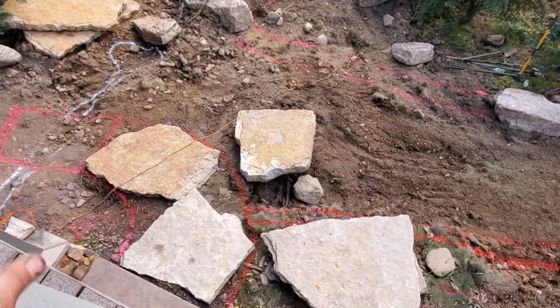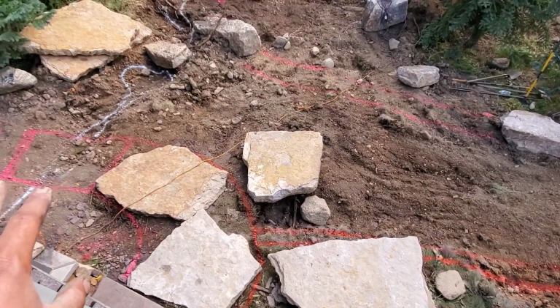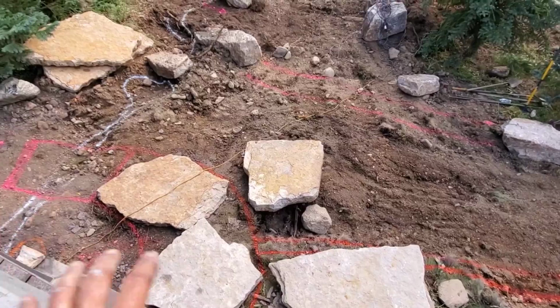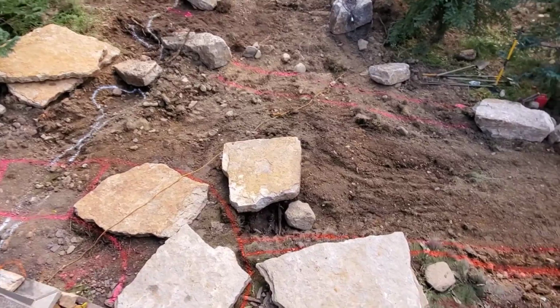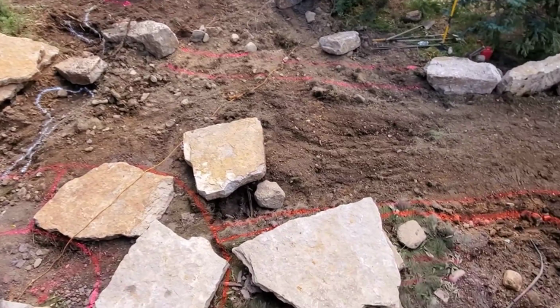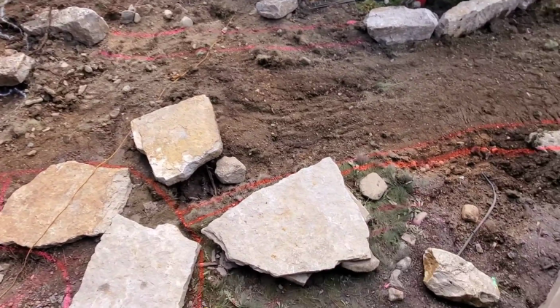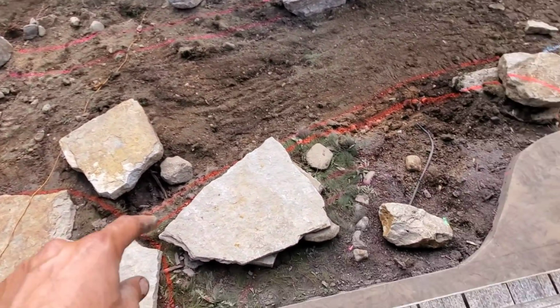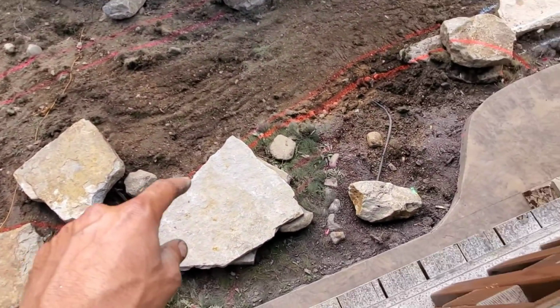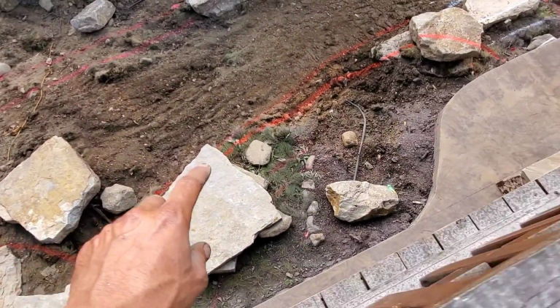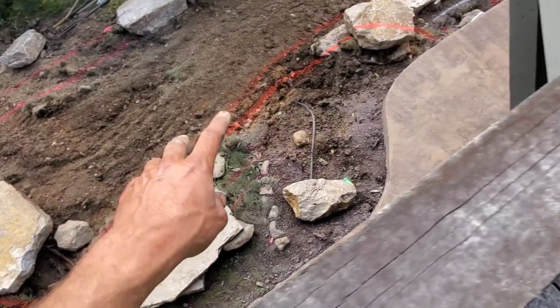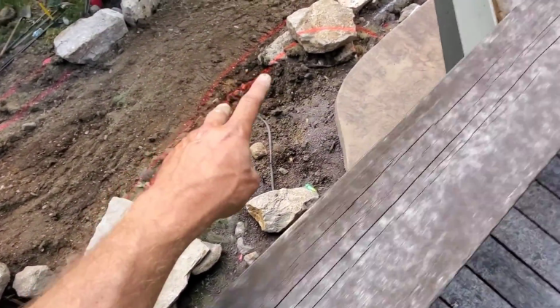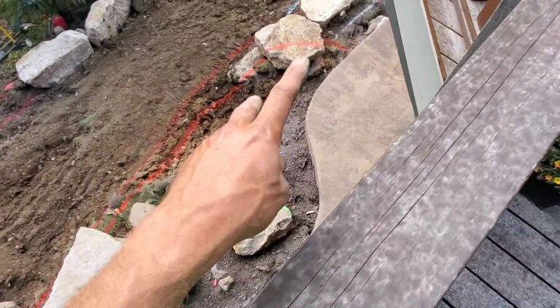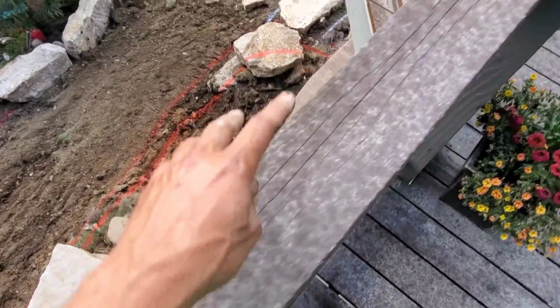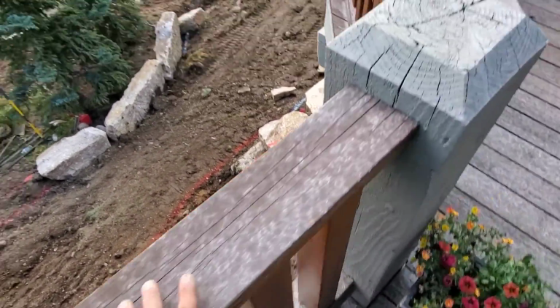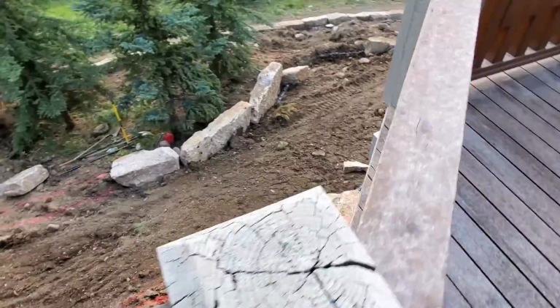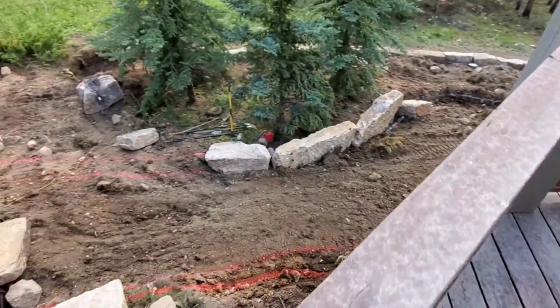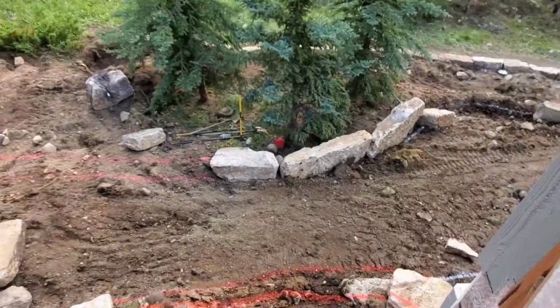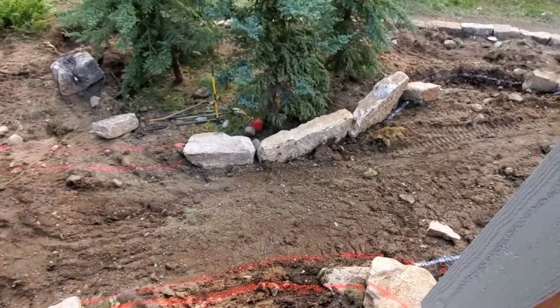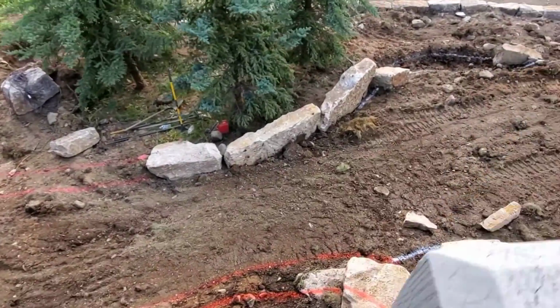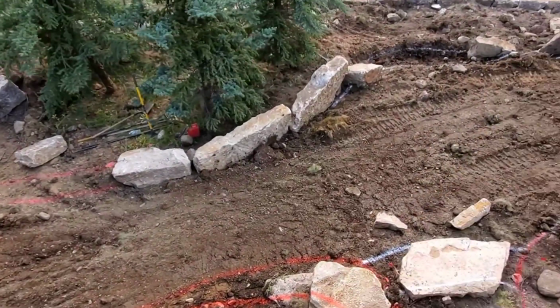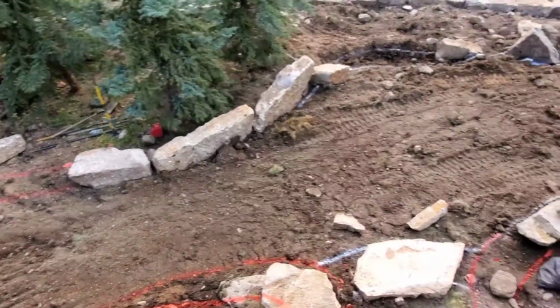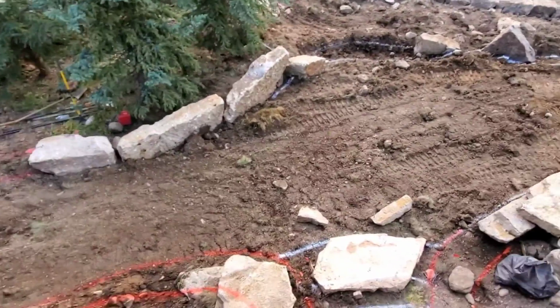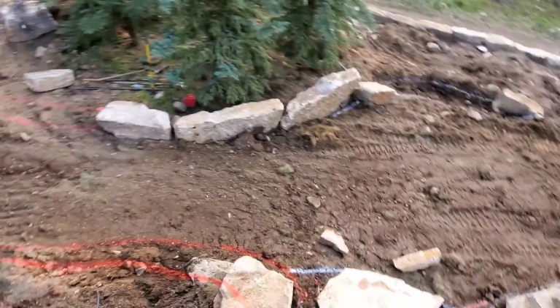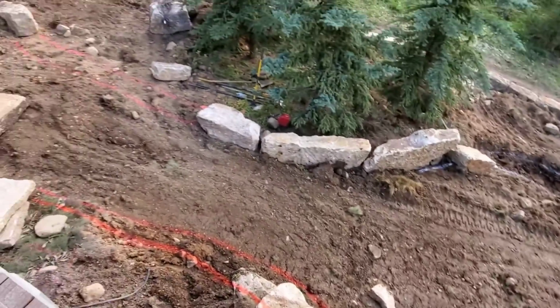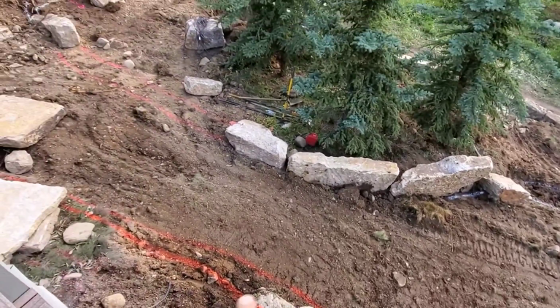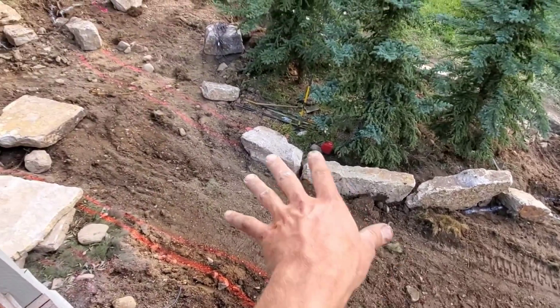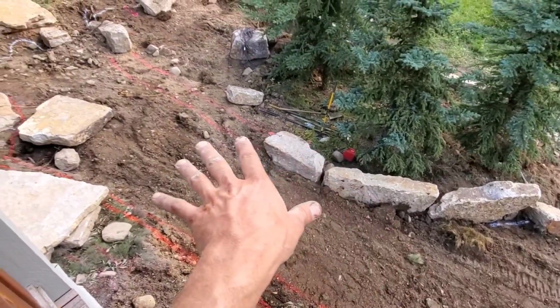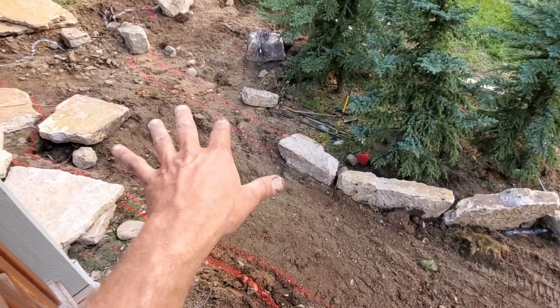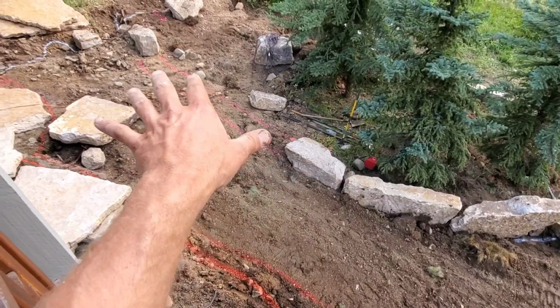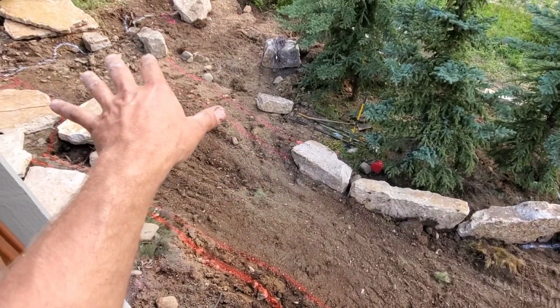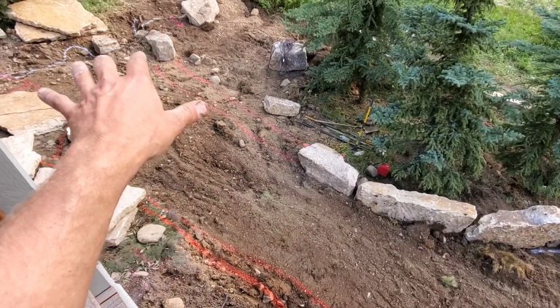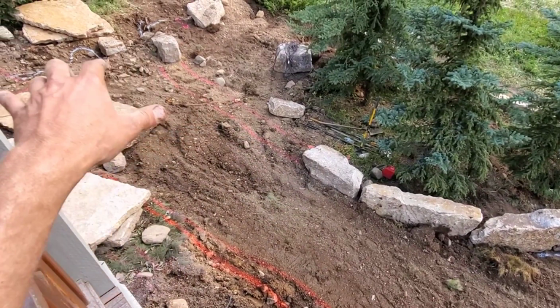Walkway, bridge, border, falling into the higher wall, tying into the stairs. Level sod area between the stones all the way to the river's edge.